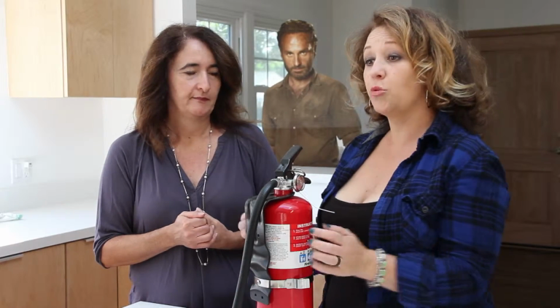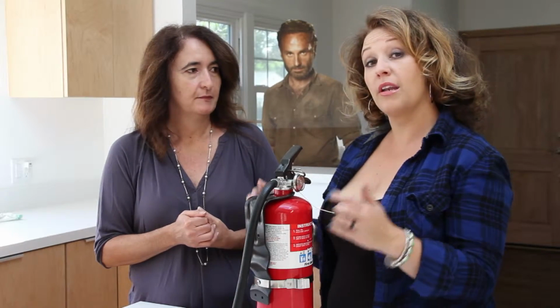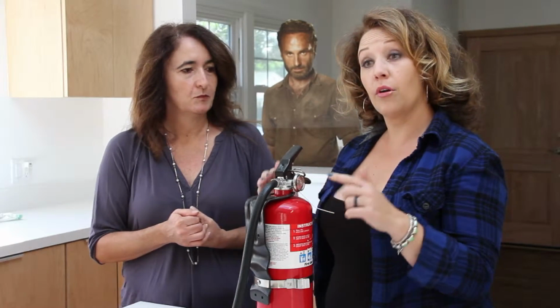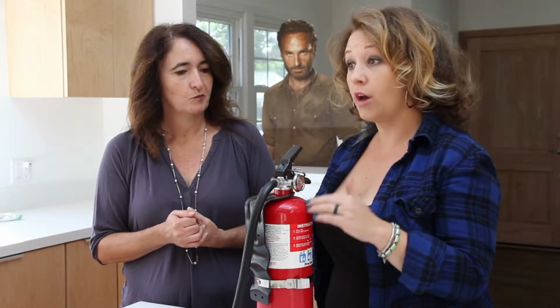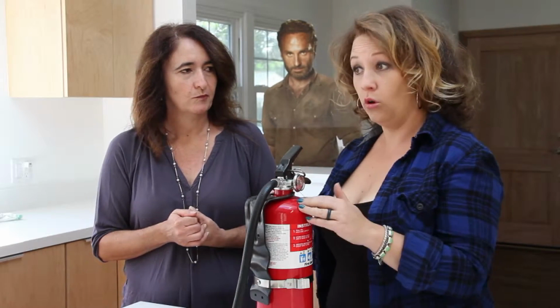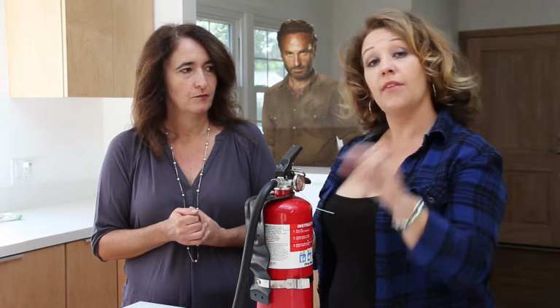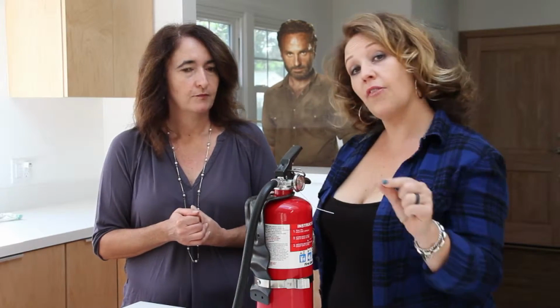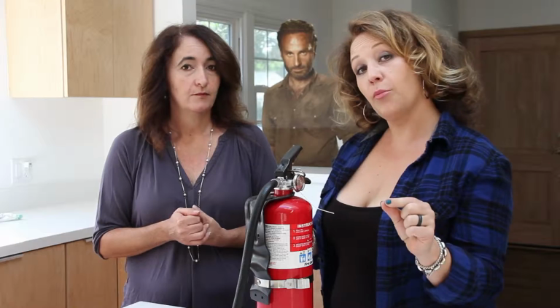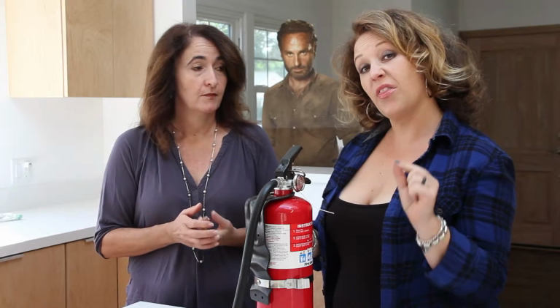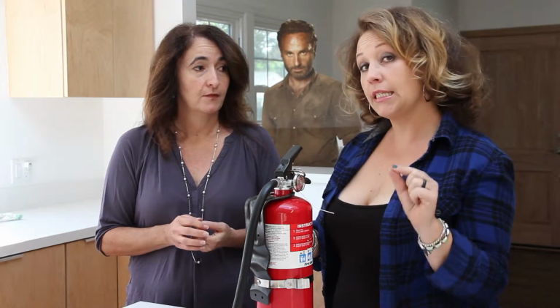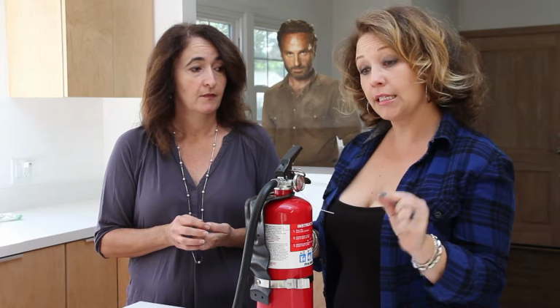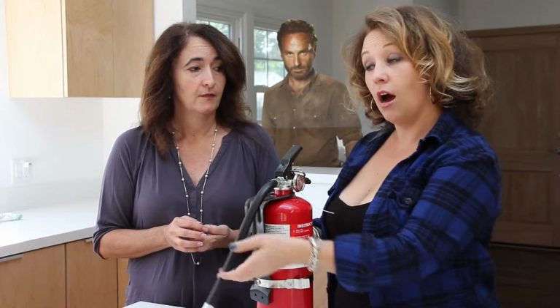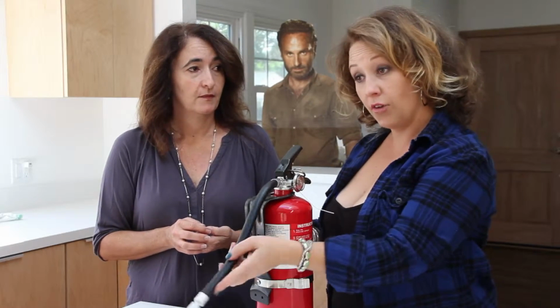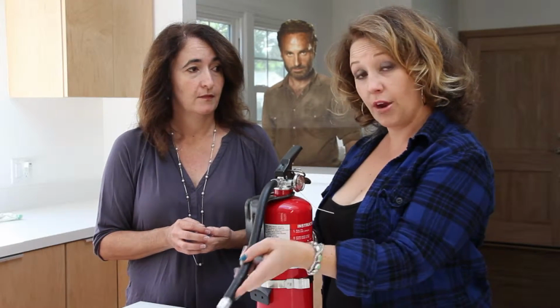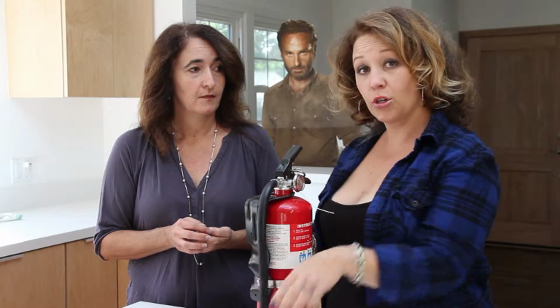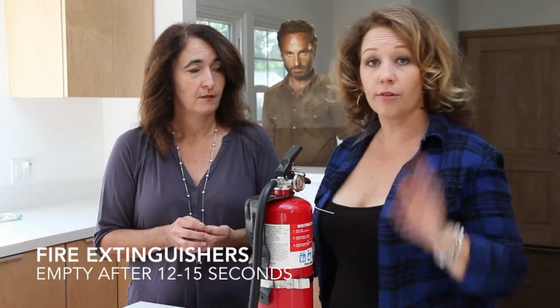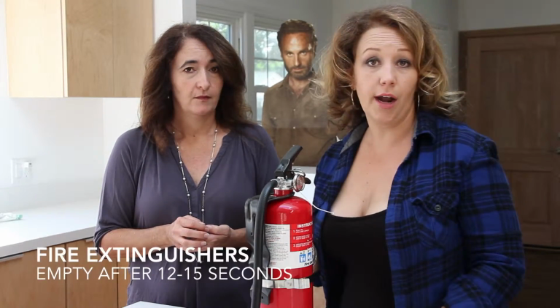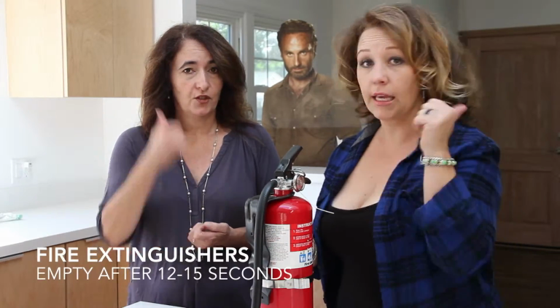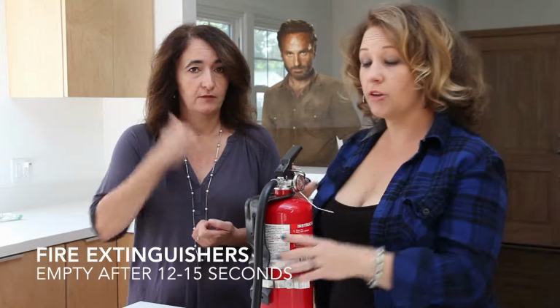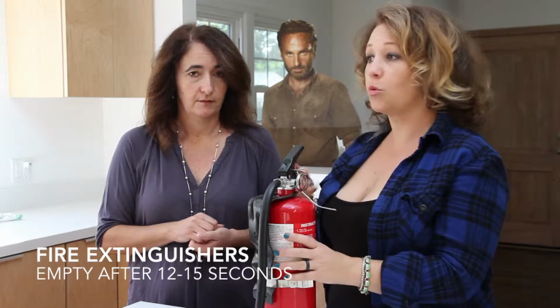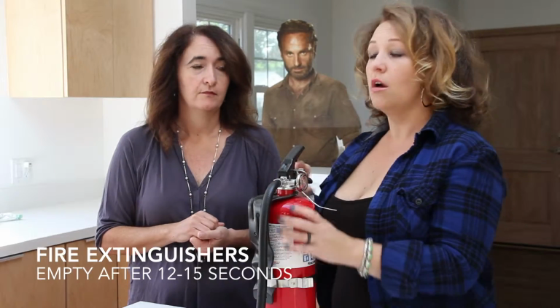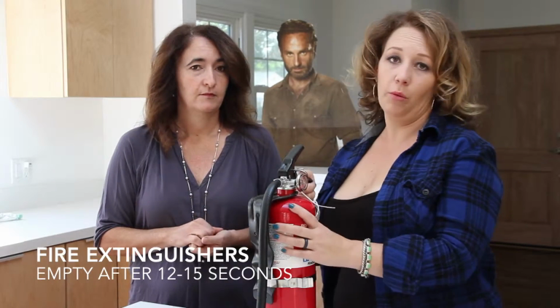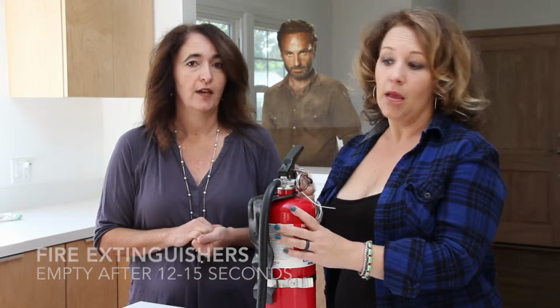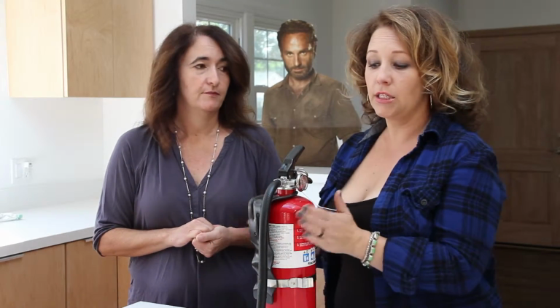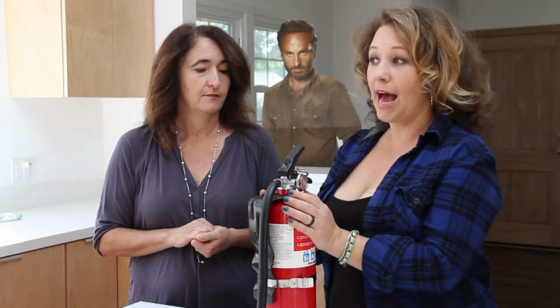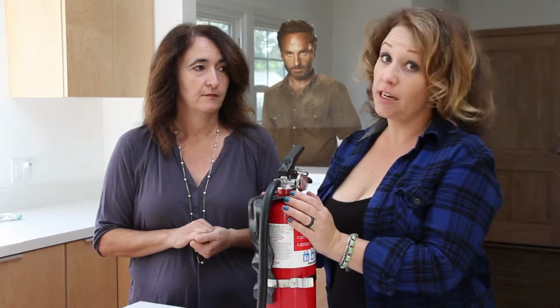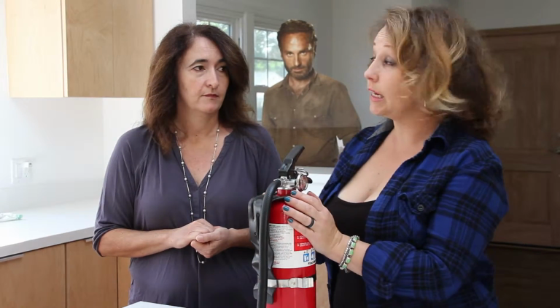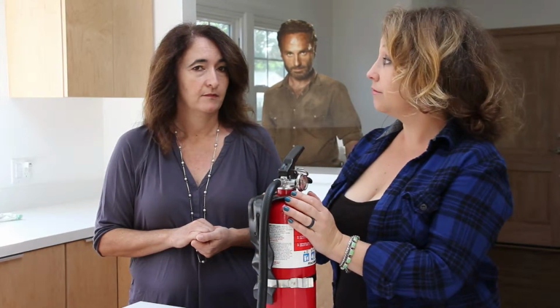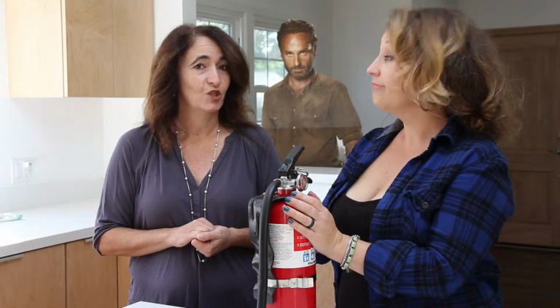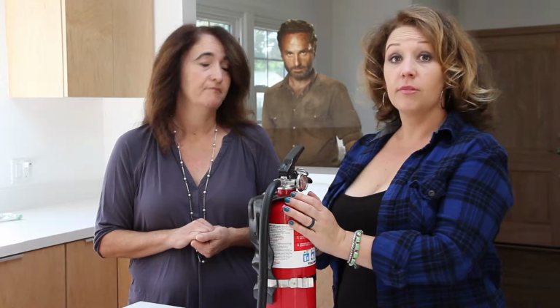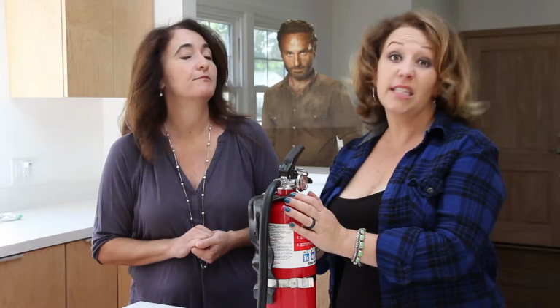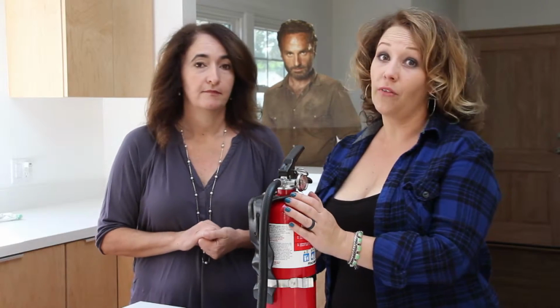Just remember the number one rule: if it's not a fire you can put out within ten seconds with a fire extinguisher, don't even try. Just get out of the house, call 9-1-1, because this is only going to last for ten to fifteen seconds. It needs to be a quick fire.